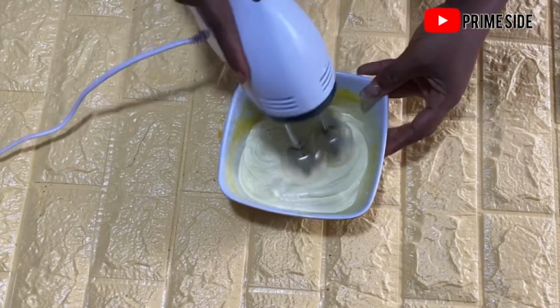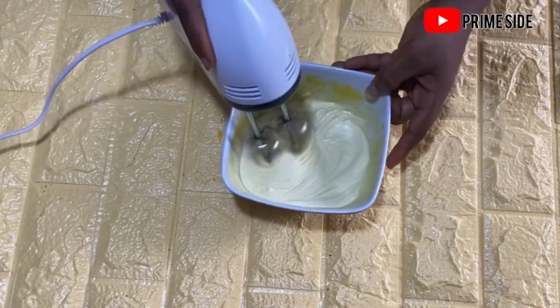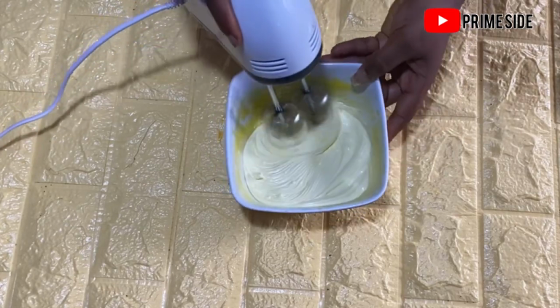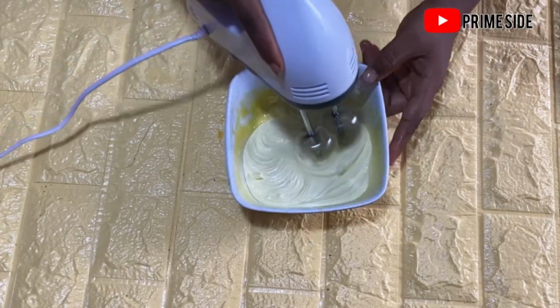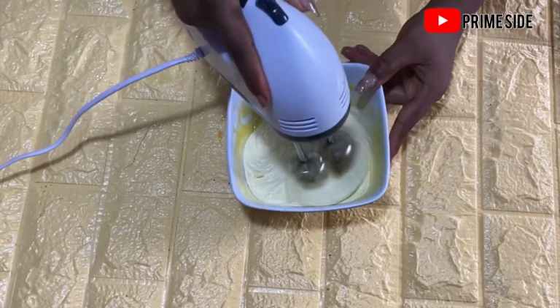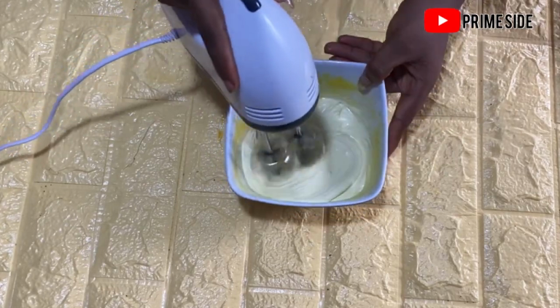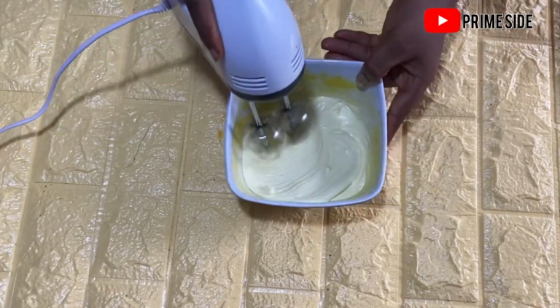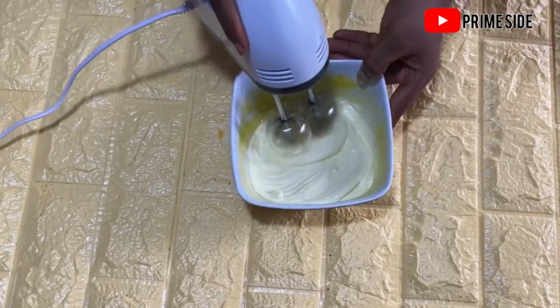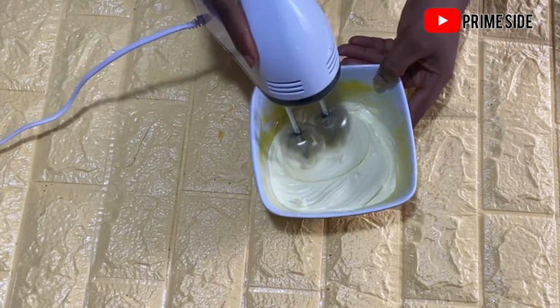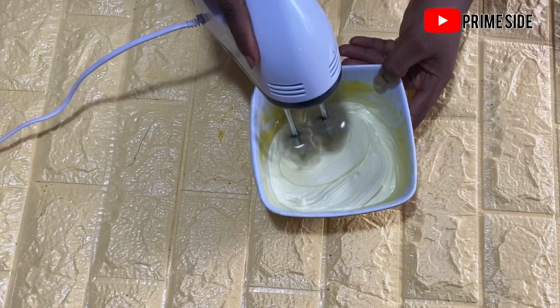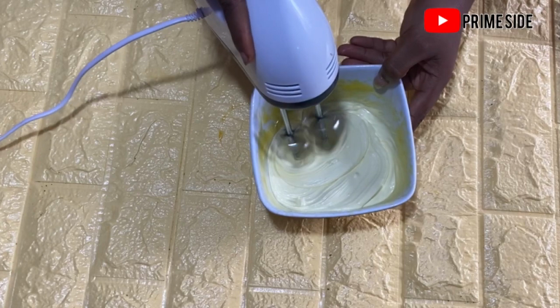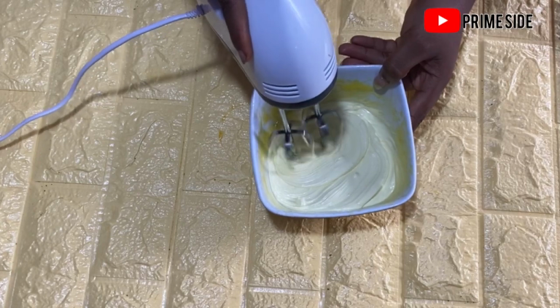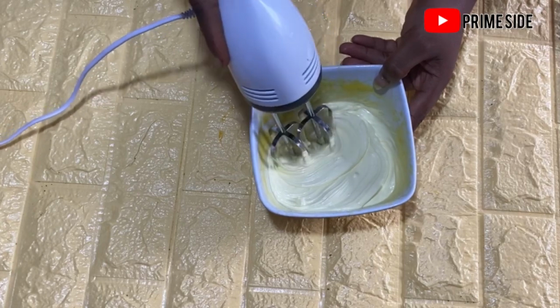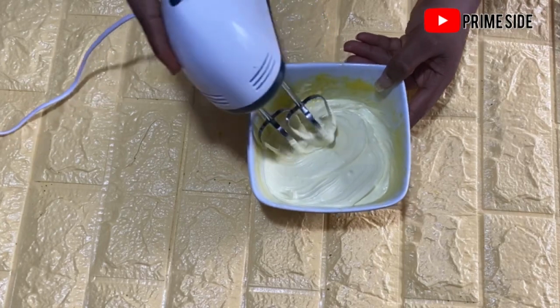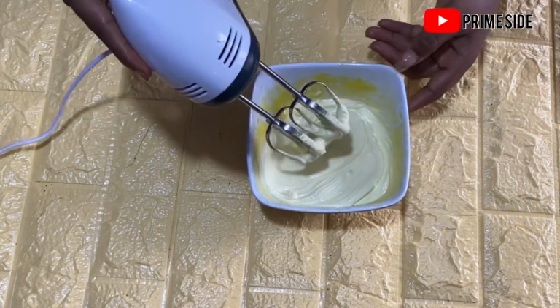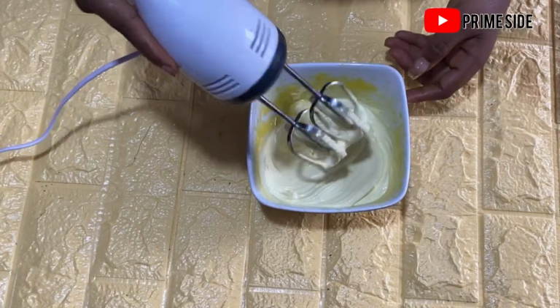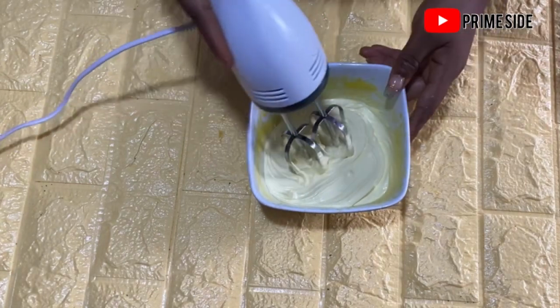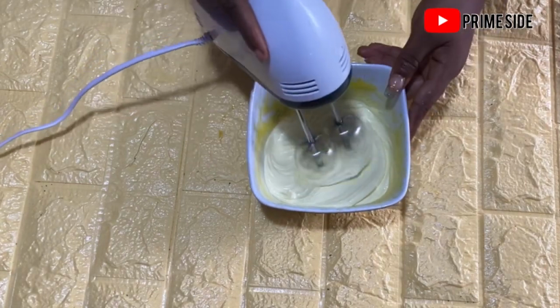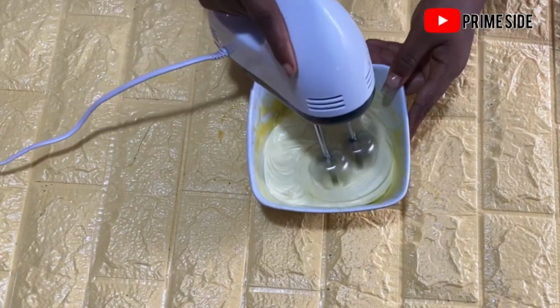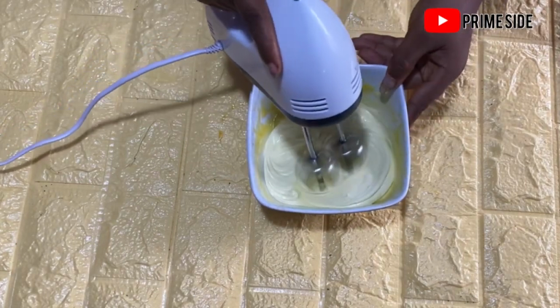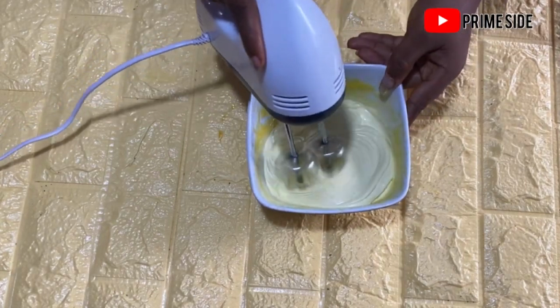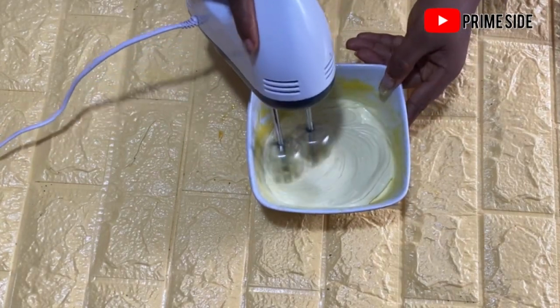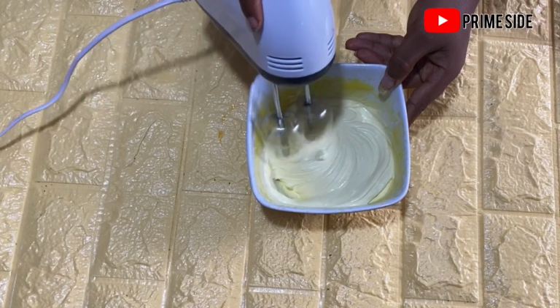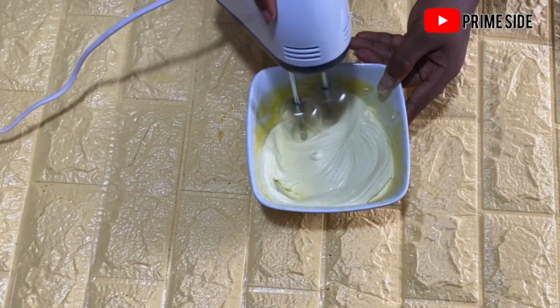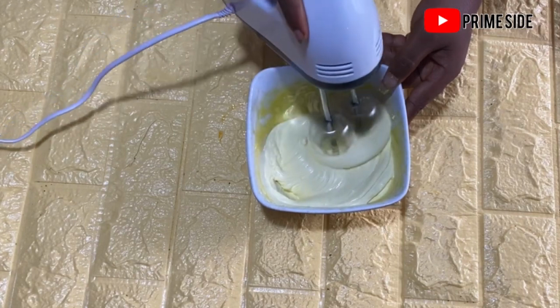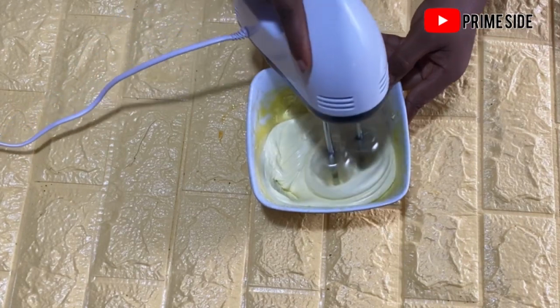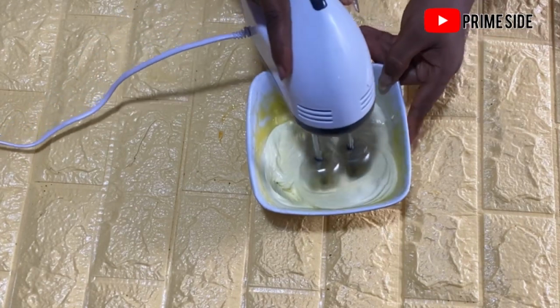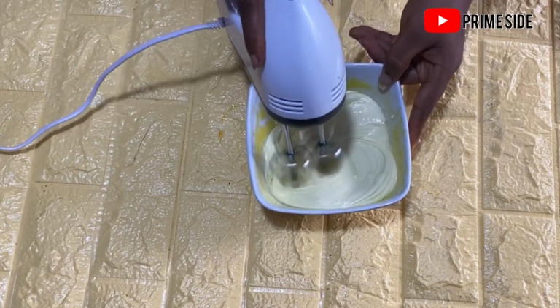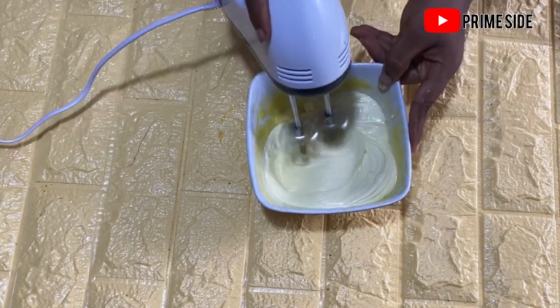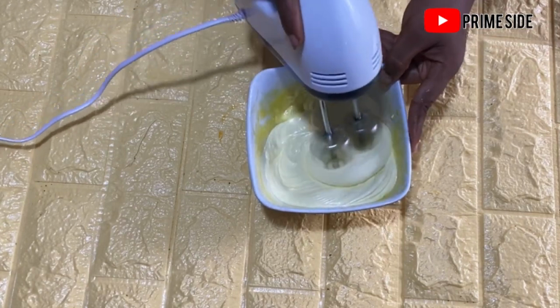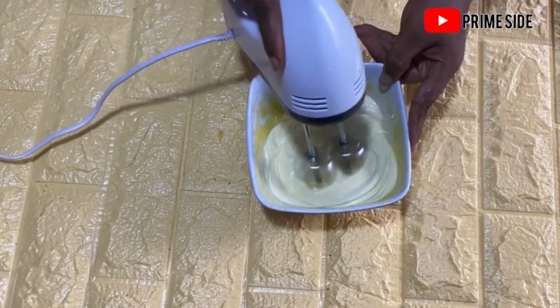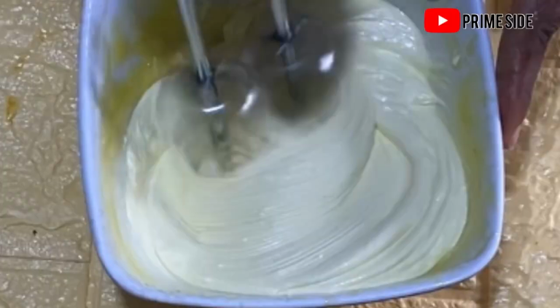I just feel like I'm going to eat this thing after making it! We're going to keep mixing and mixing — we don't want to hurry so that we do not end up with a liquid after this whole process.